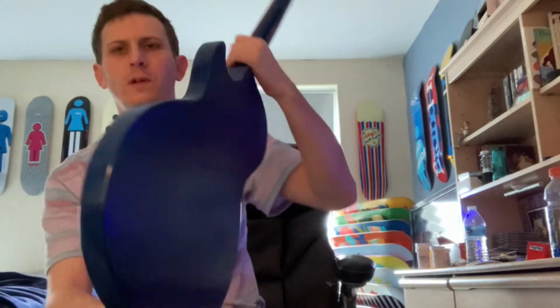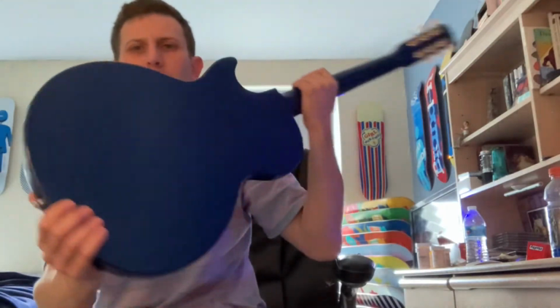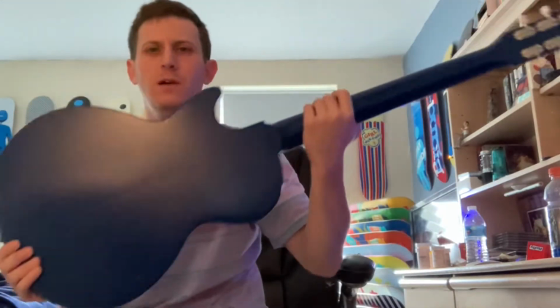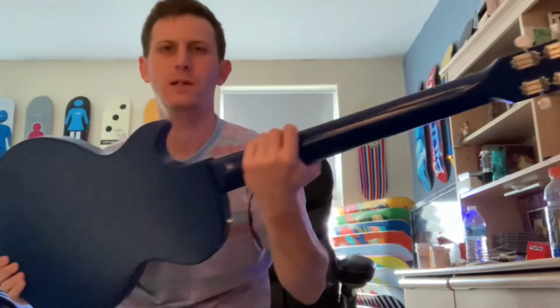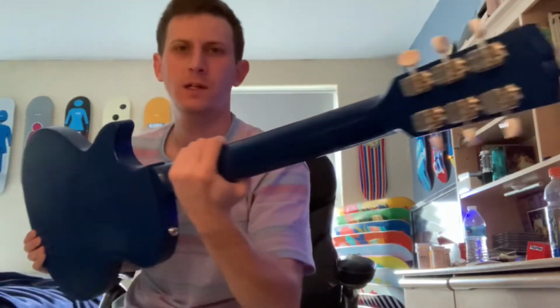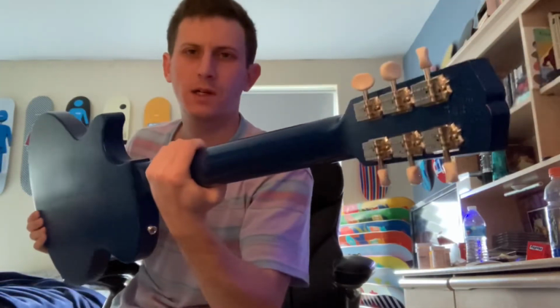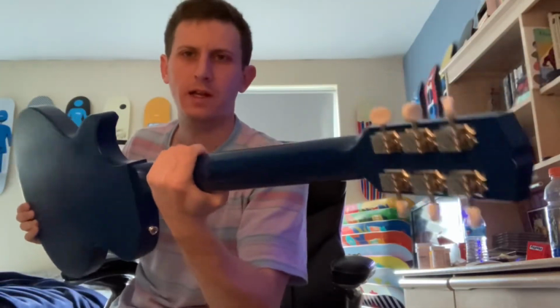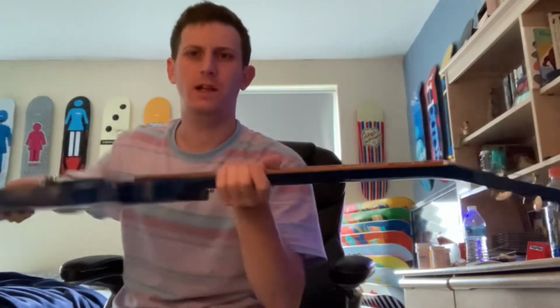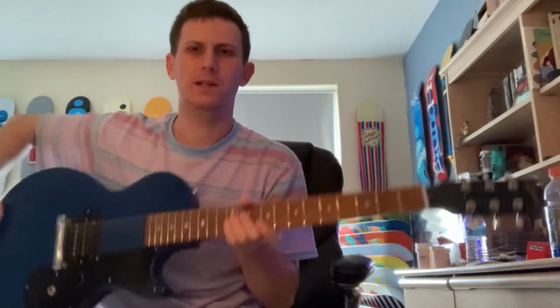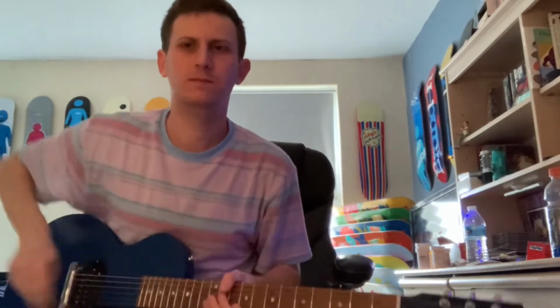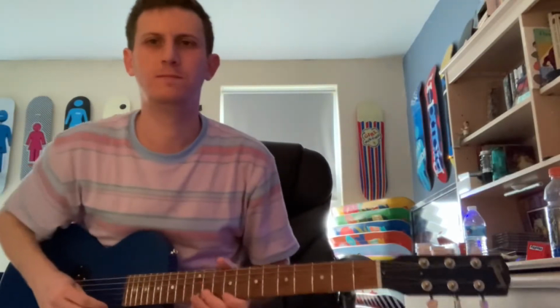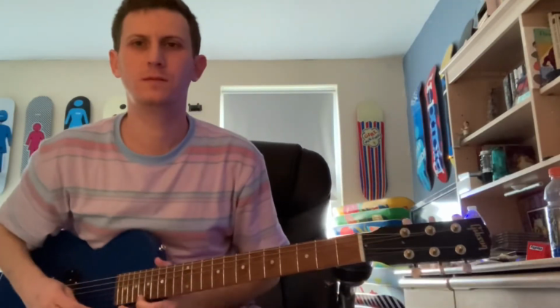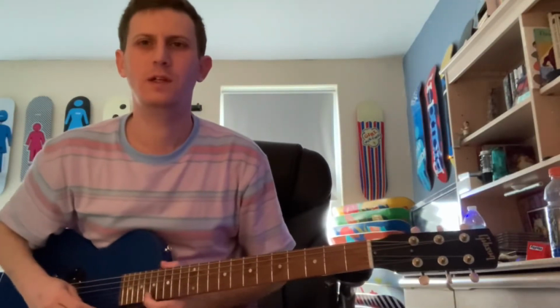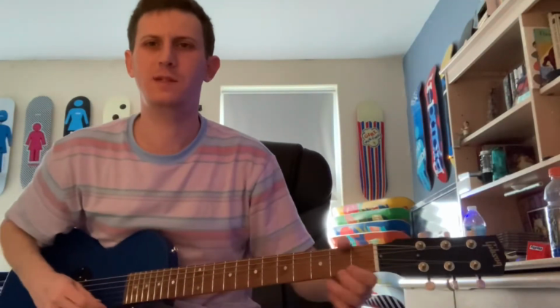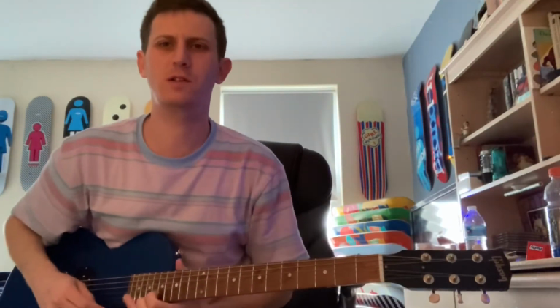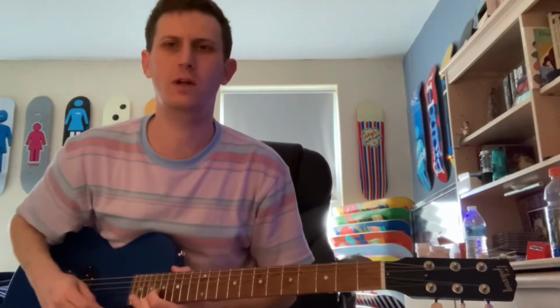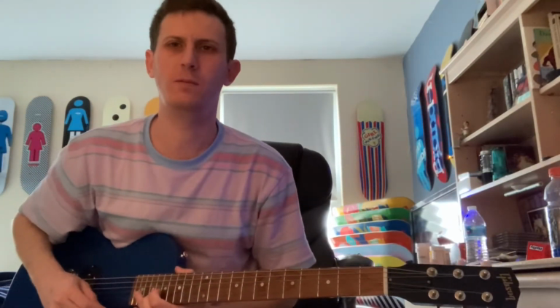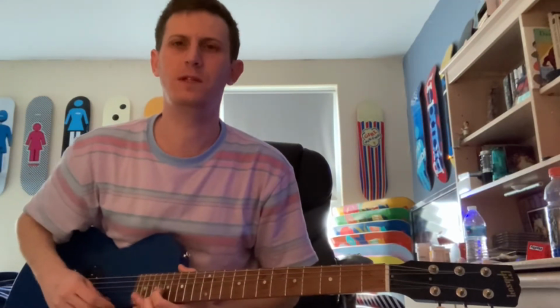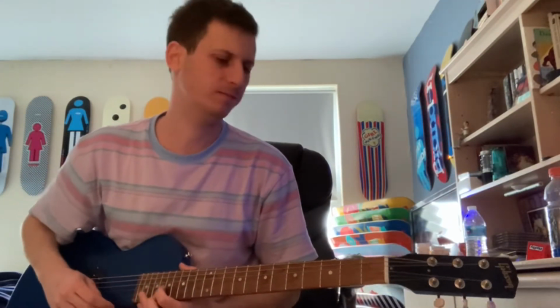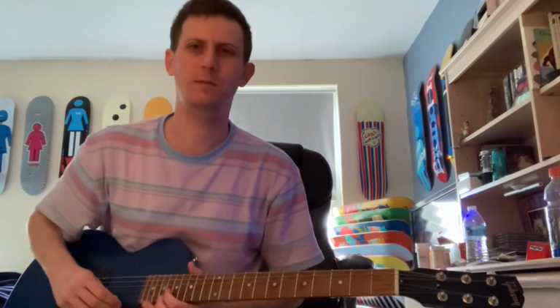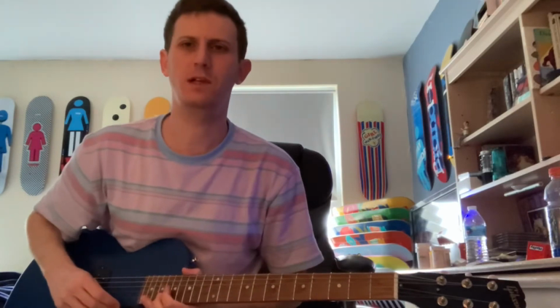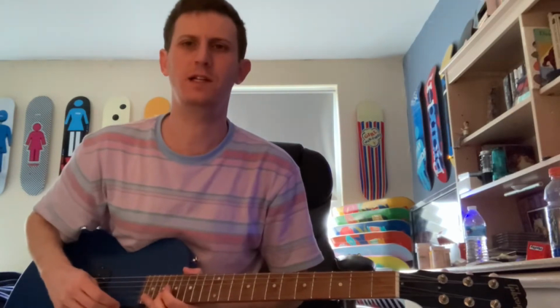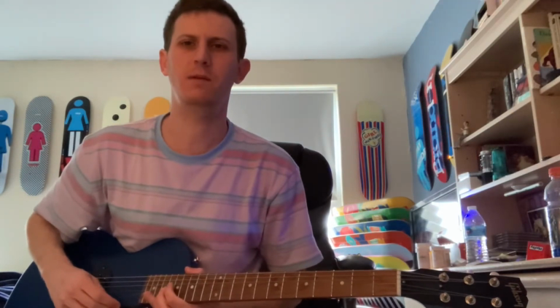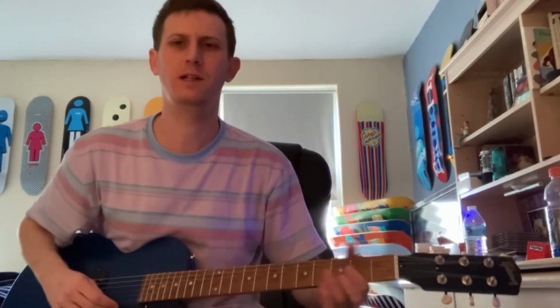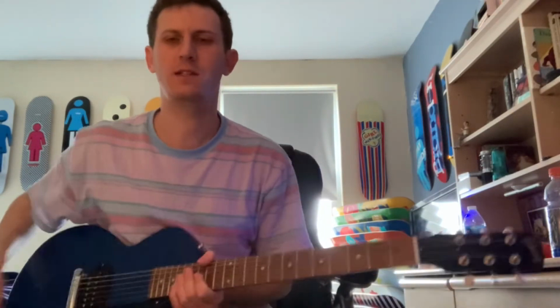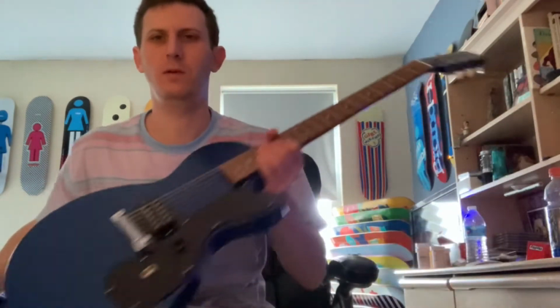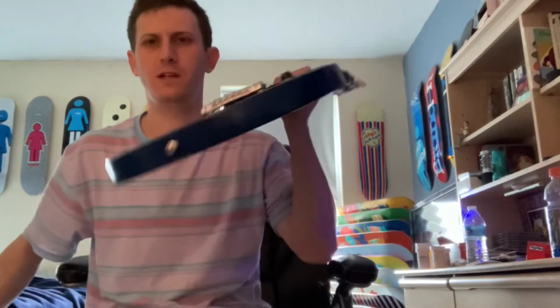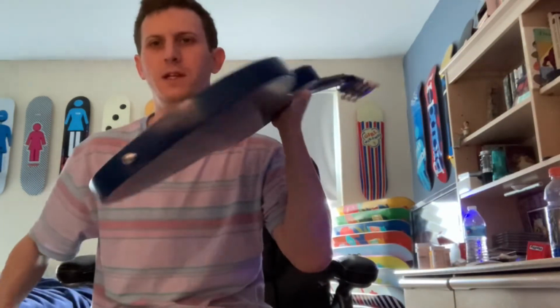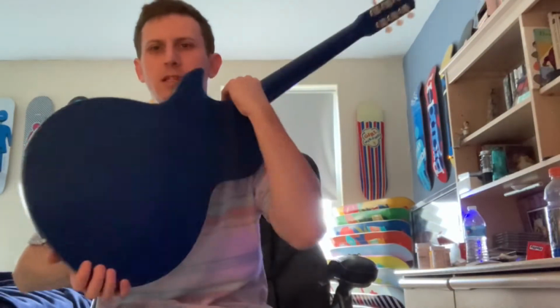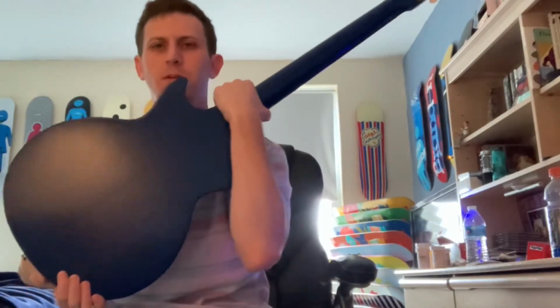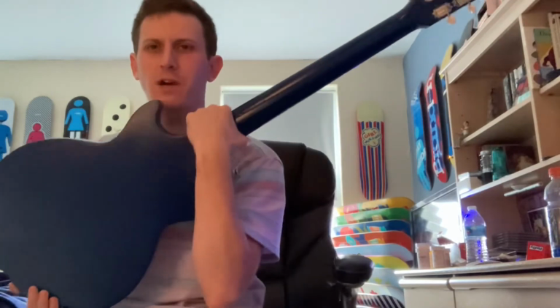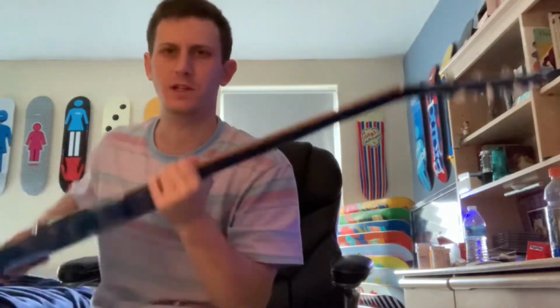I picked up this guitar and I could never put it down. So you get all the expensive guitars you want in the world, but if you play something that you like and you connect with, this is definitely one of those things for me — this little pocket rocket of a guitar.